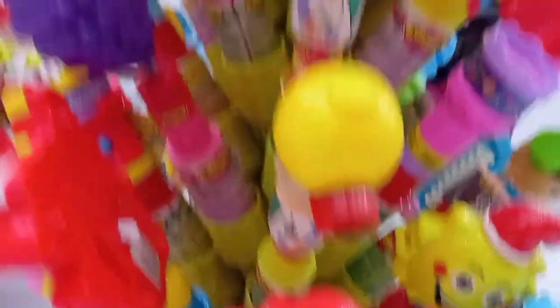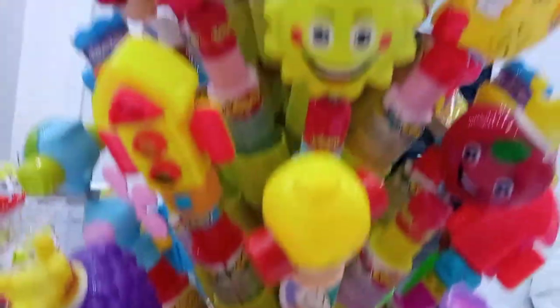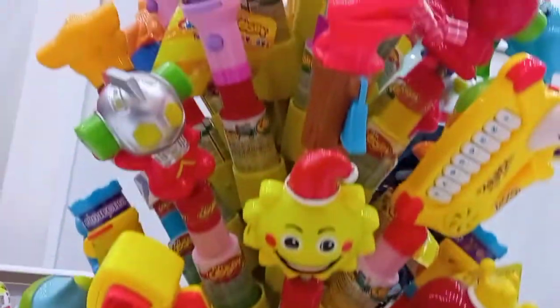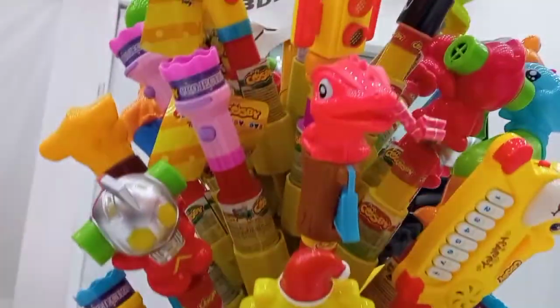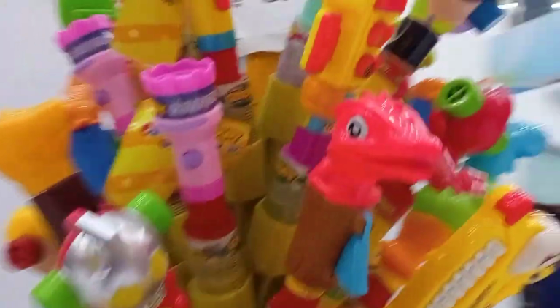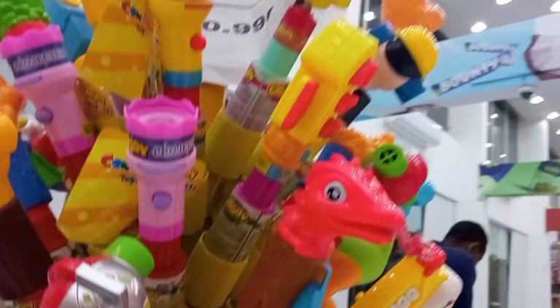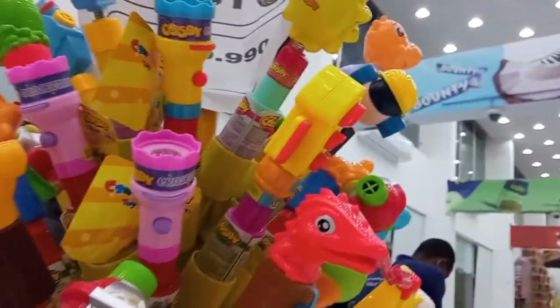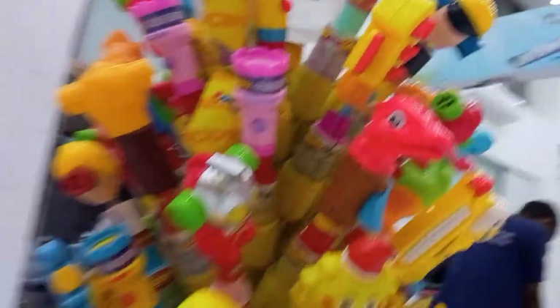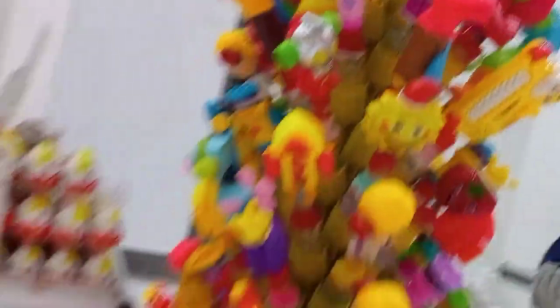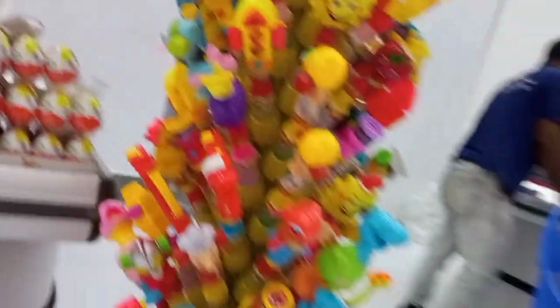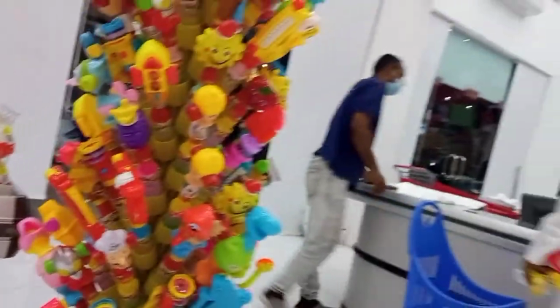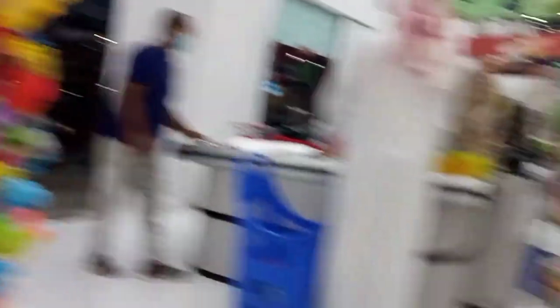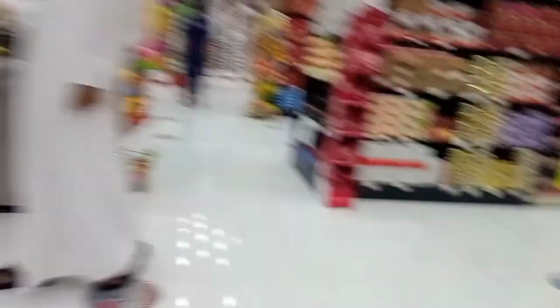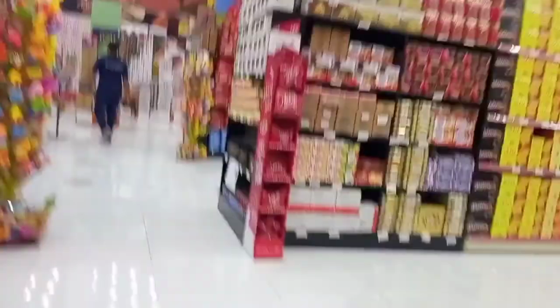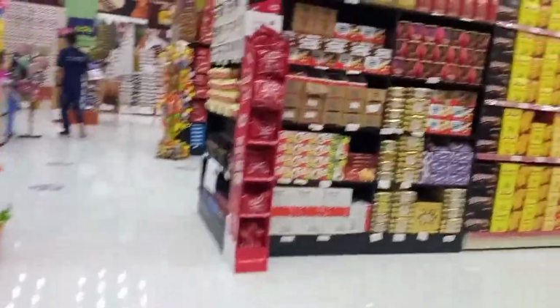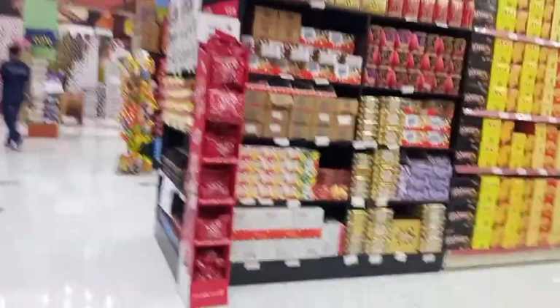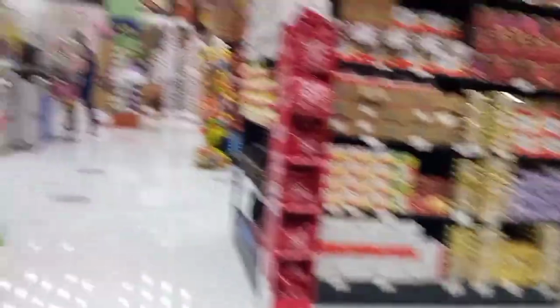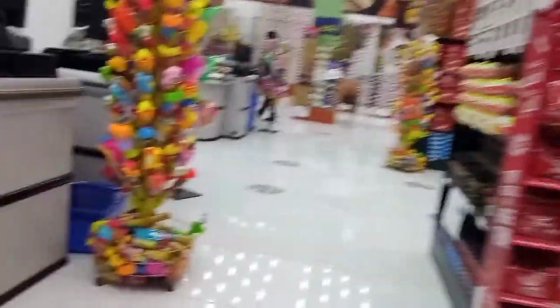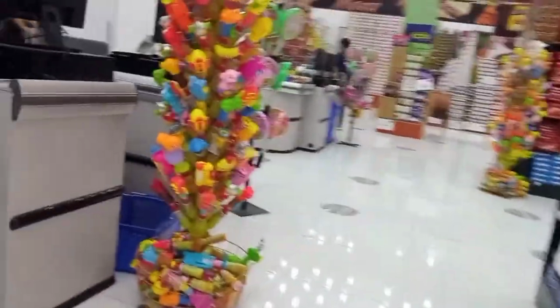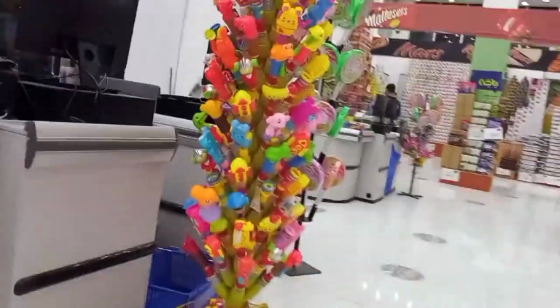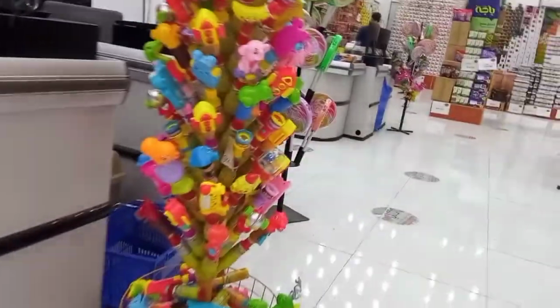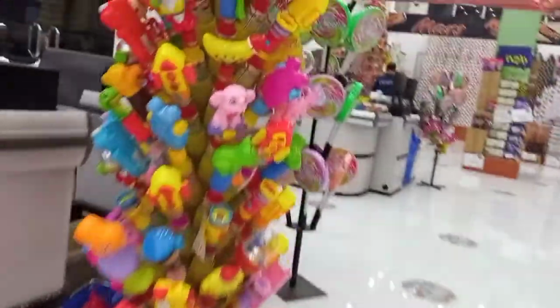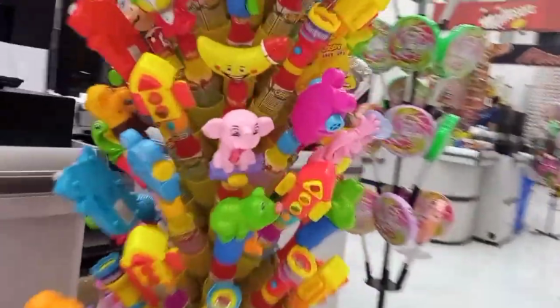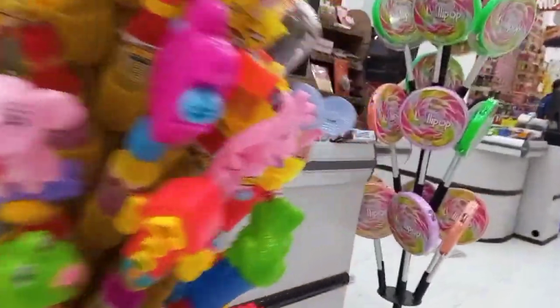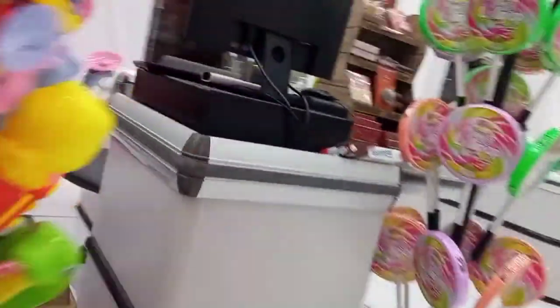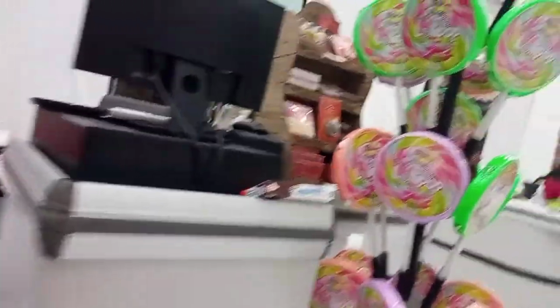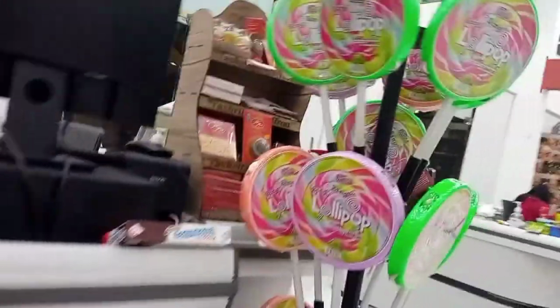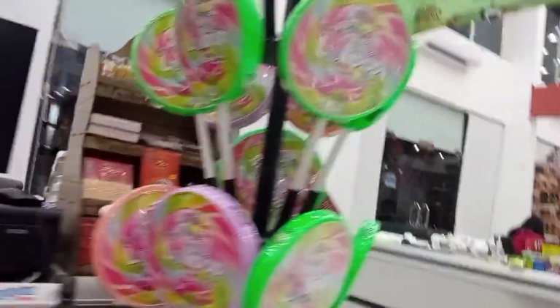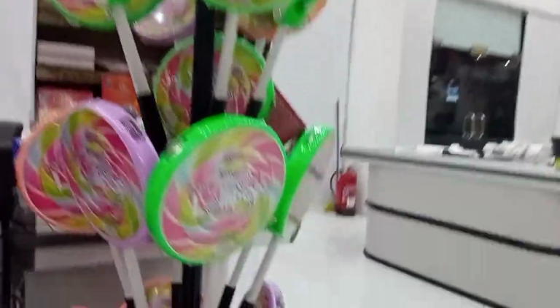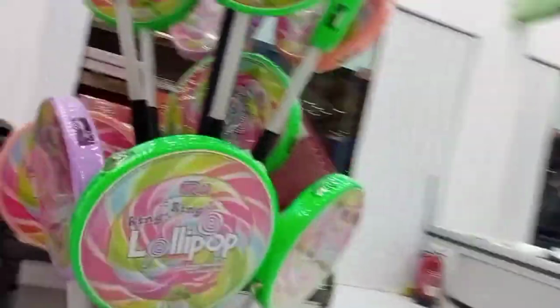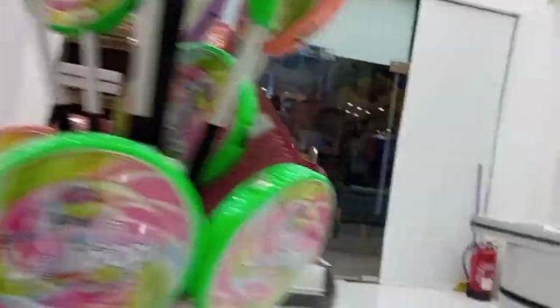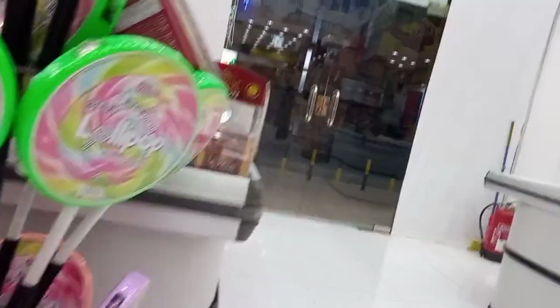This is the biggest lollipop in this market.